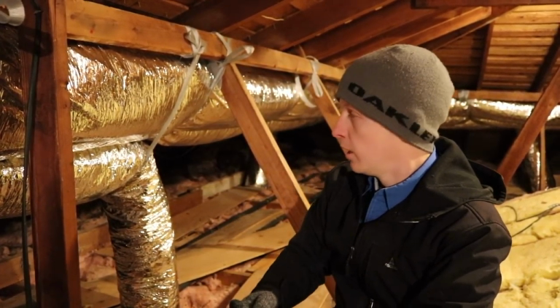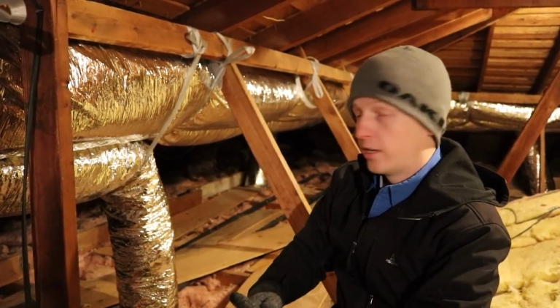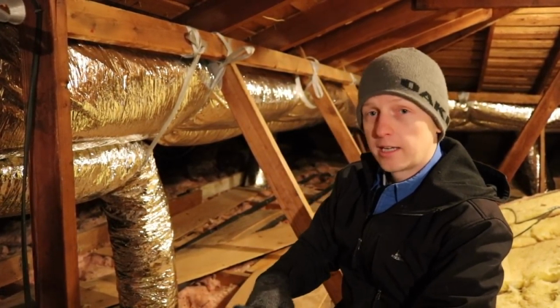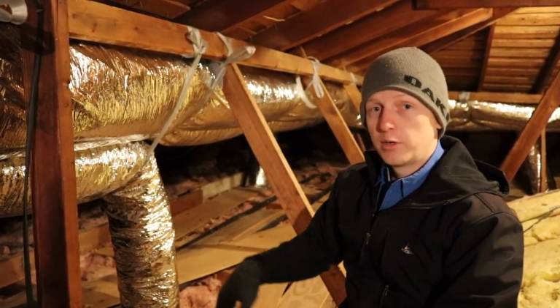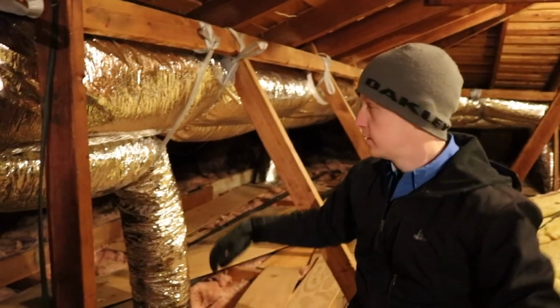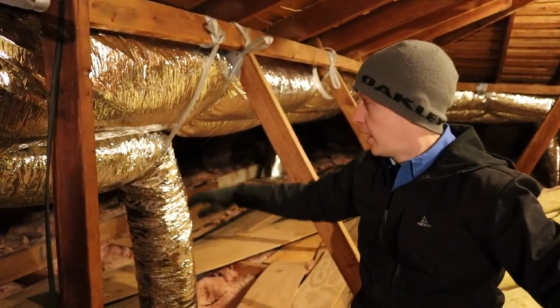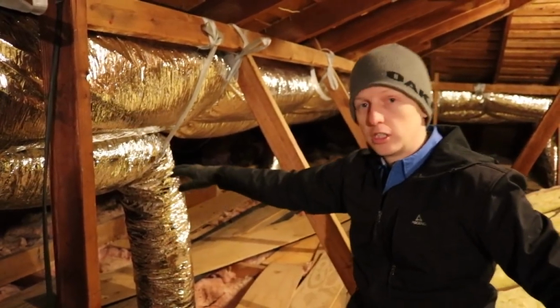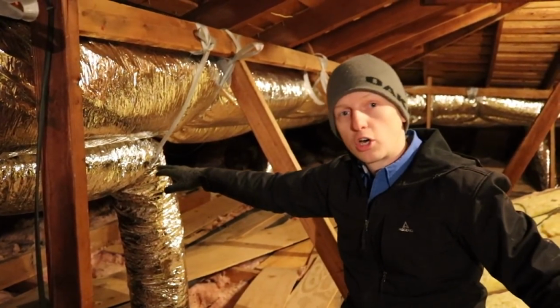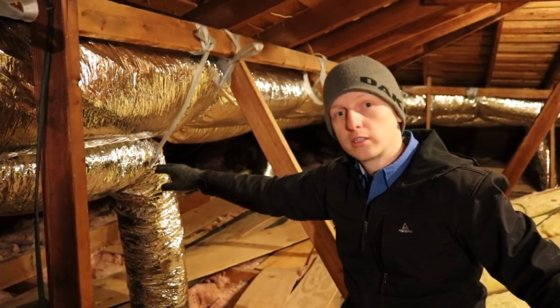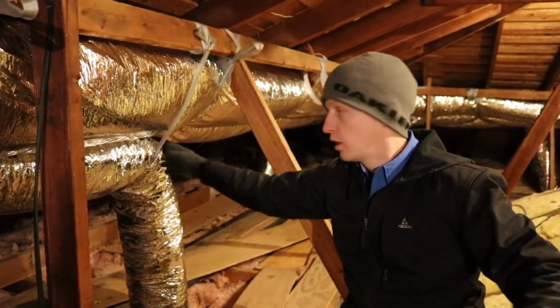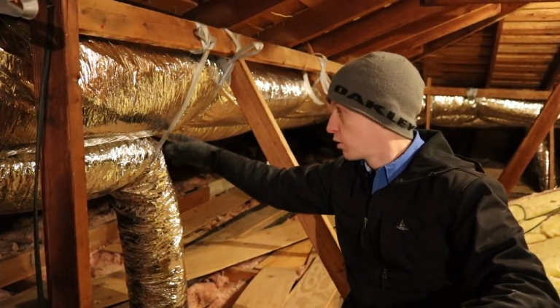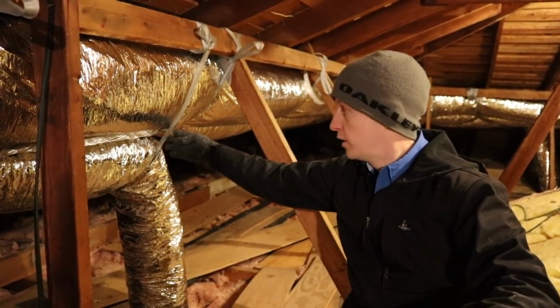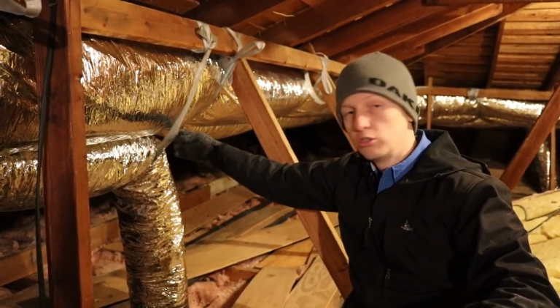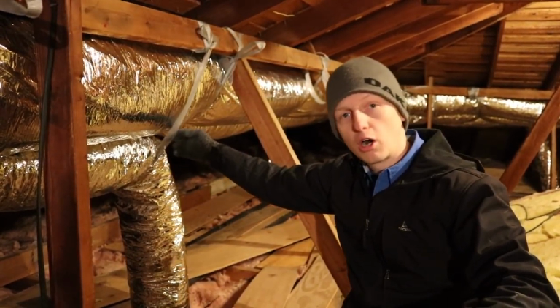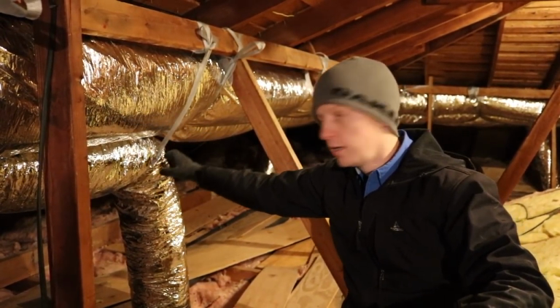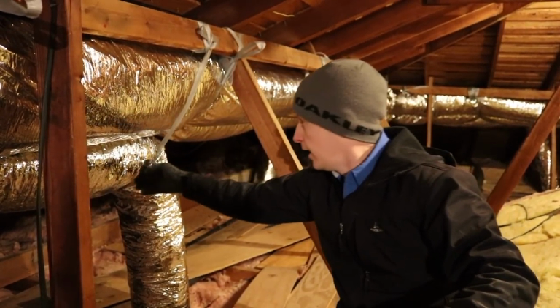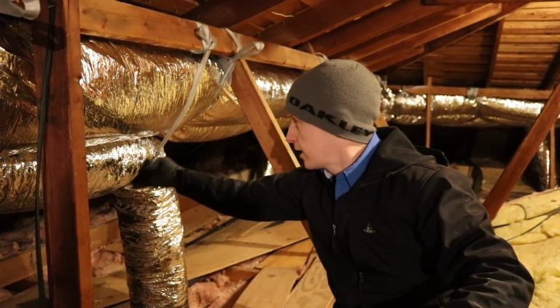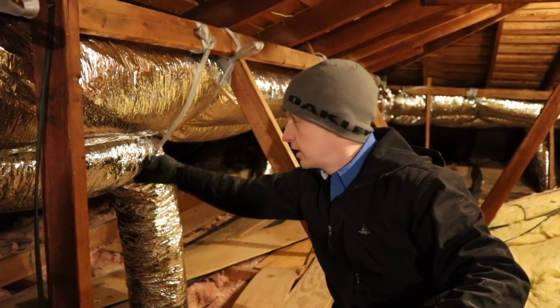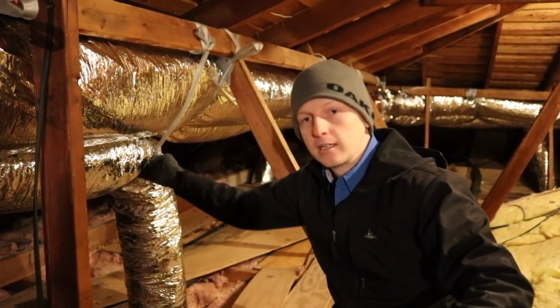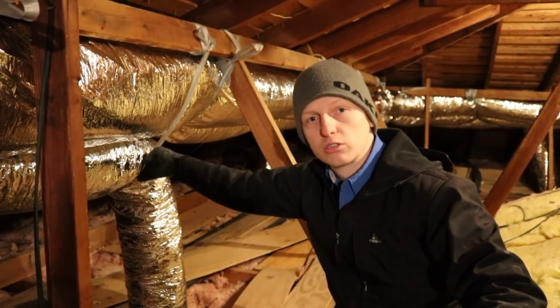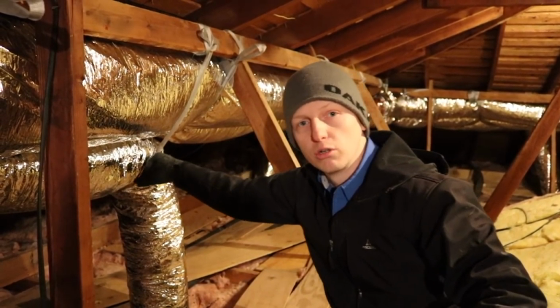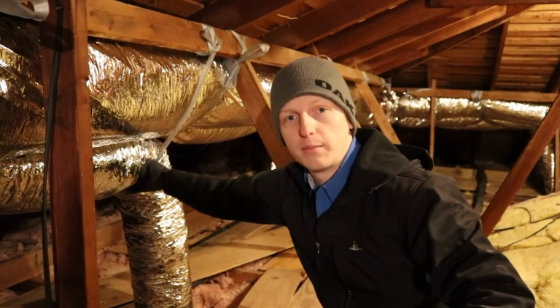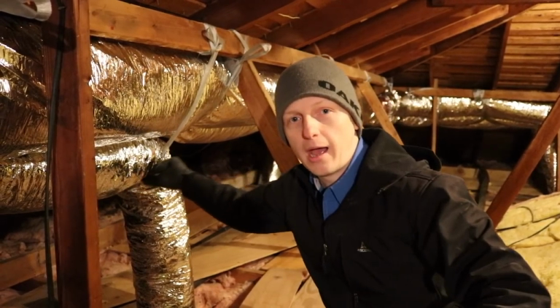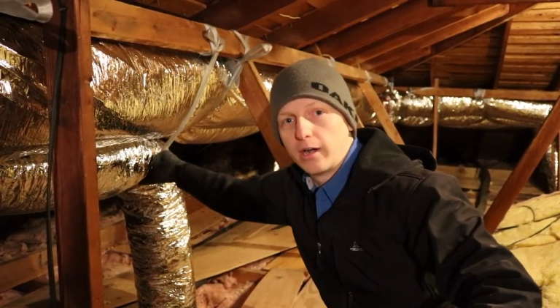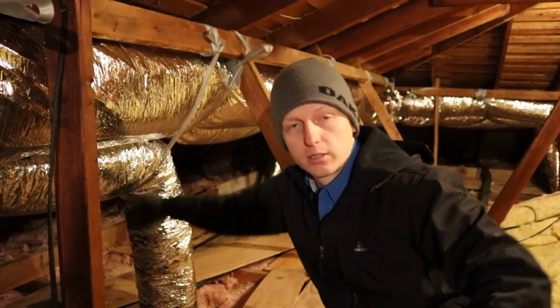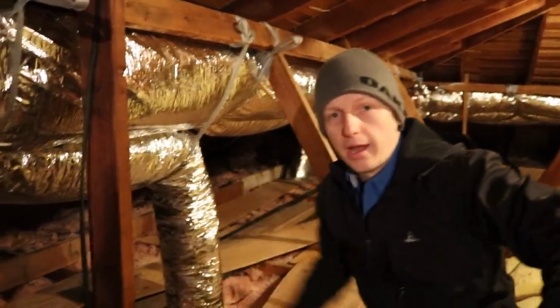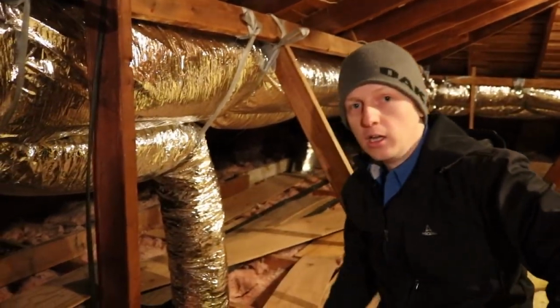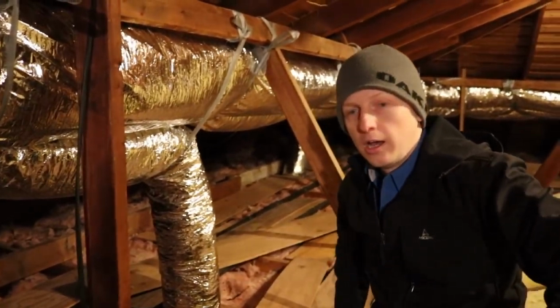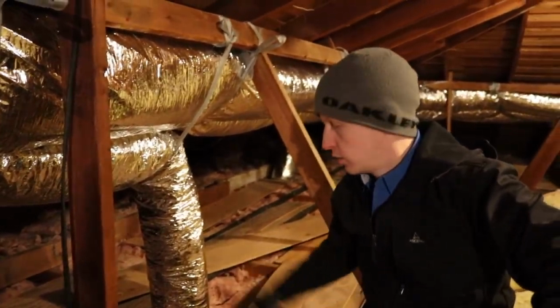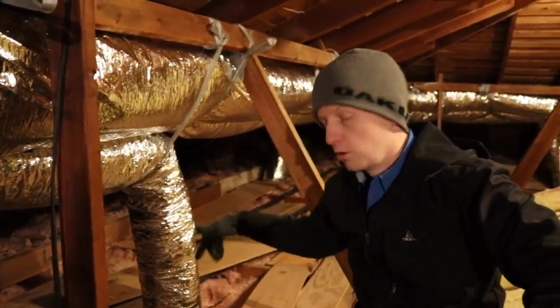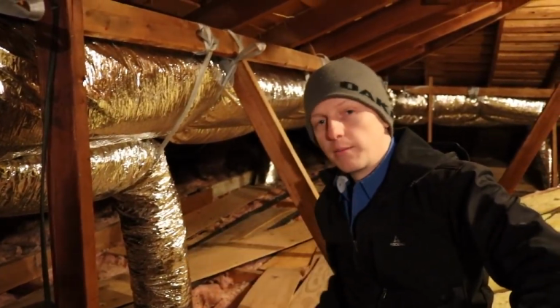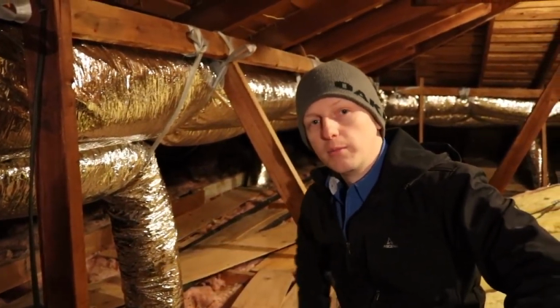The next issue is they turned this ductwork too sharp and it's actually kinked, so you're losing about half your air supply to the room right below me.